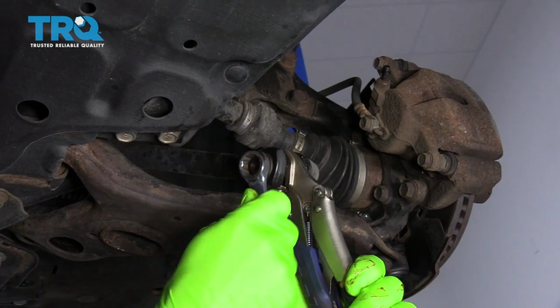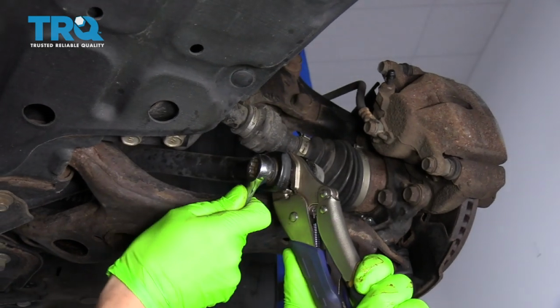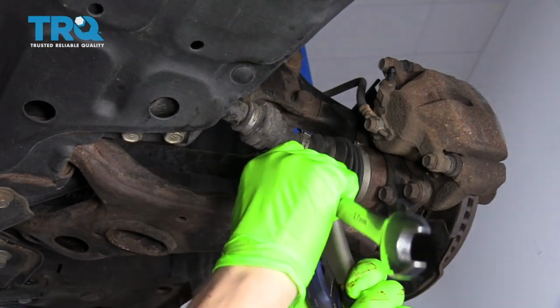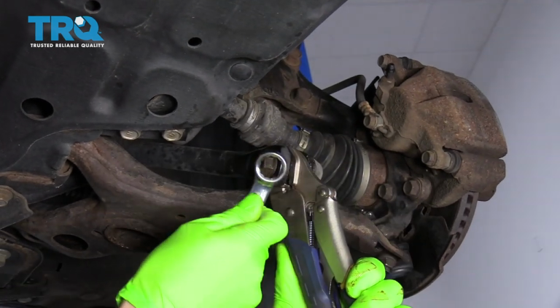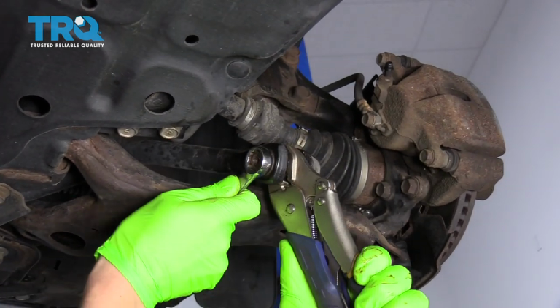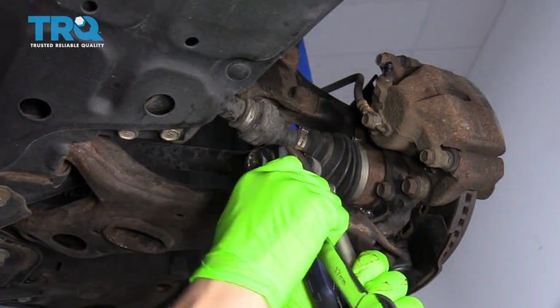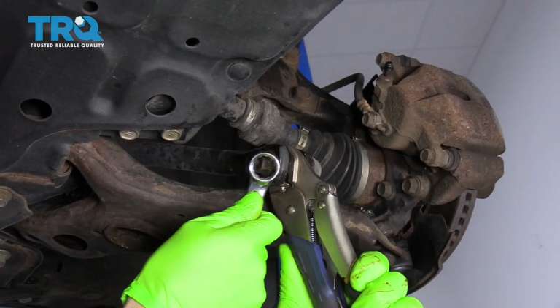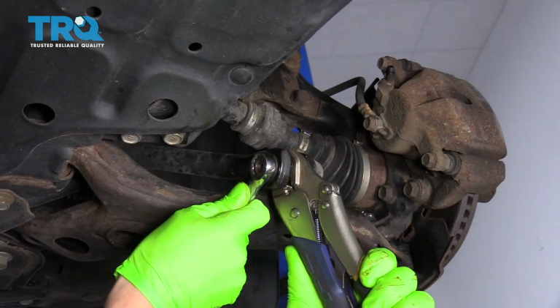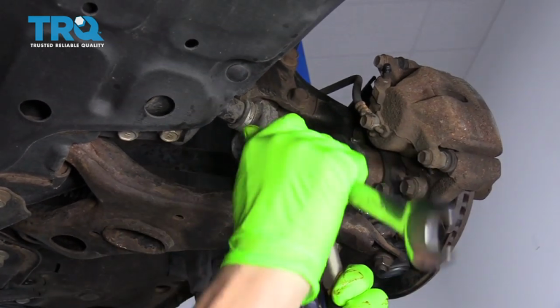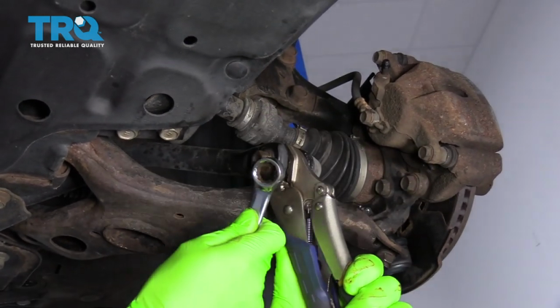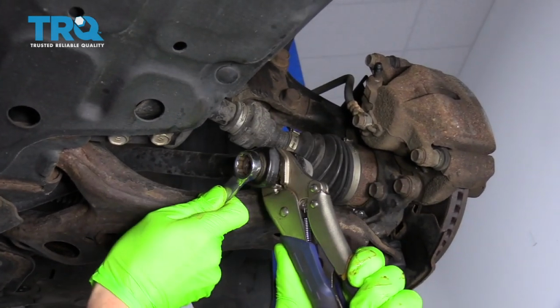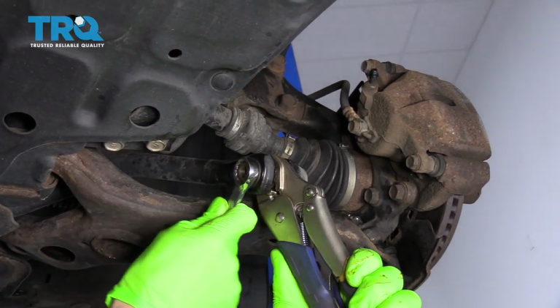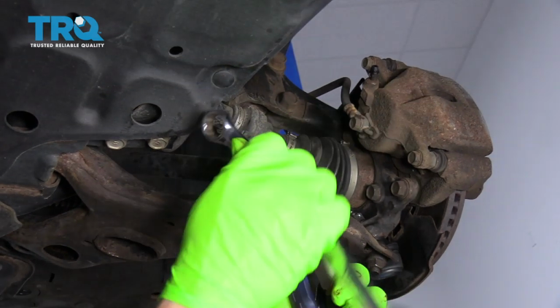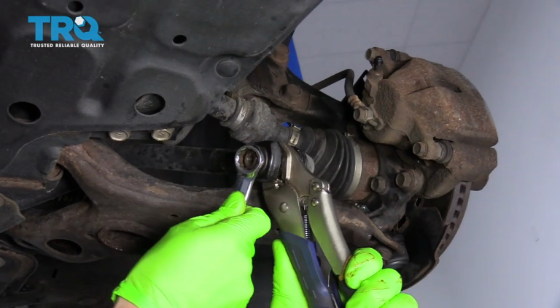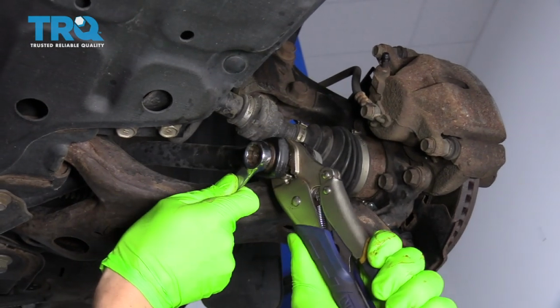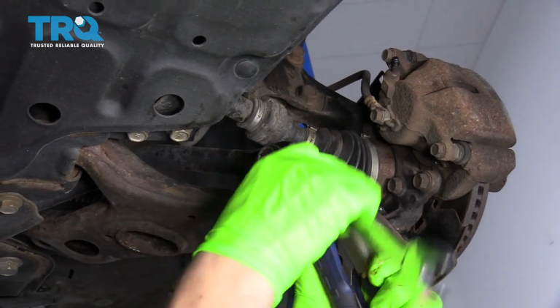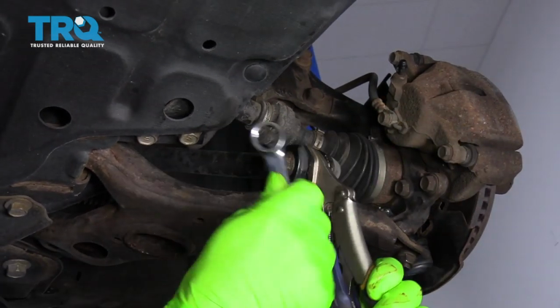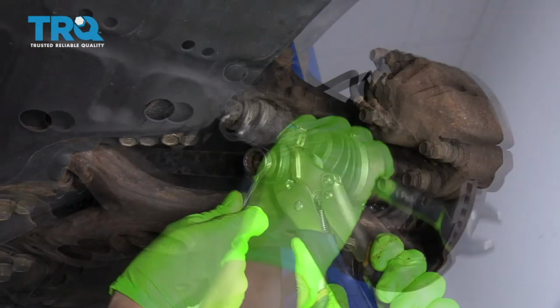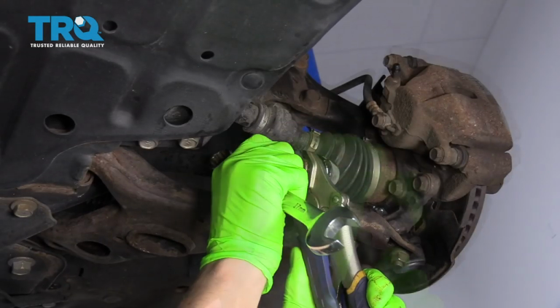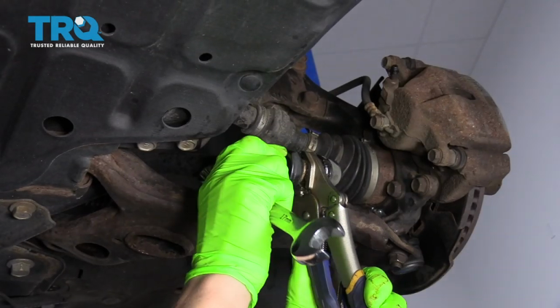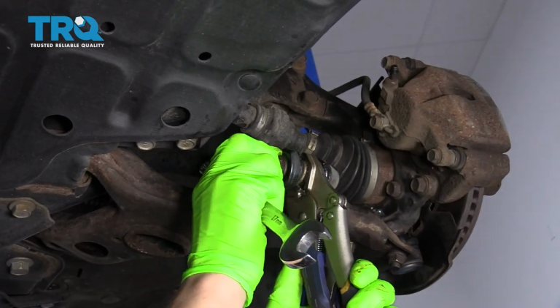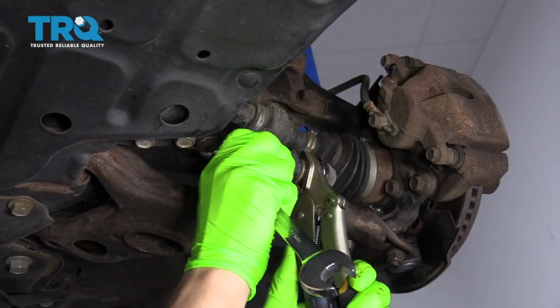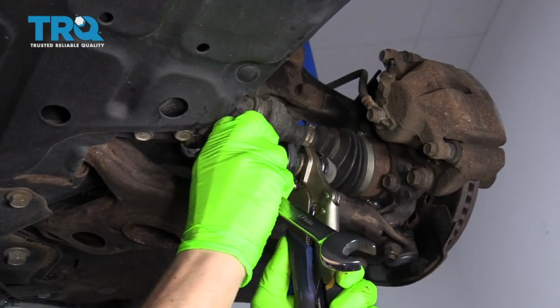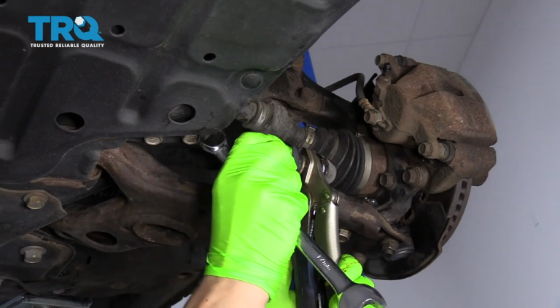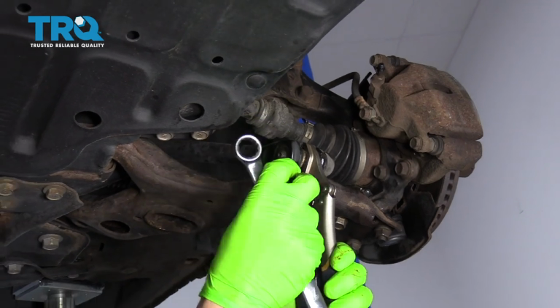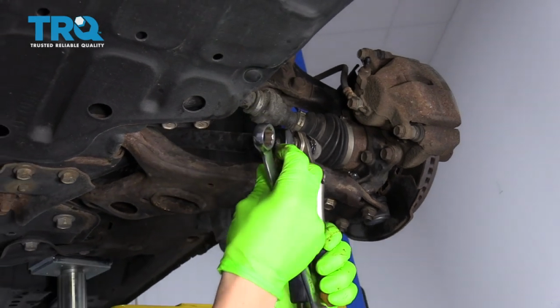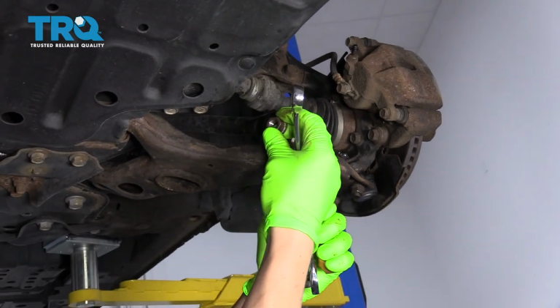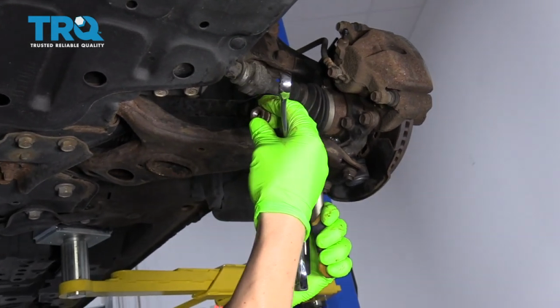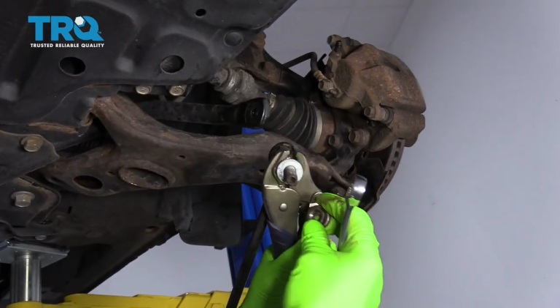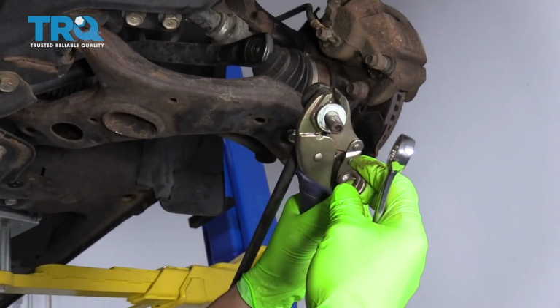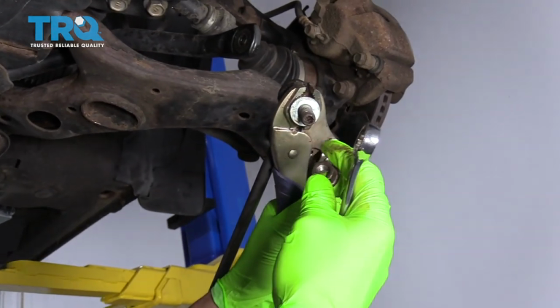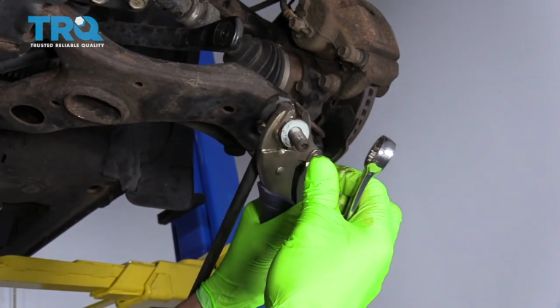Now that I've gotten this far, it's actually coming off pretty easily — I'm guessing the rust penetrant had some say in that. Now we can take it off by hand. There we go — the nut's off and so is the sway bar link.